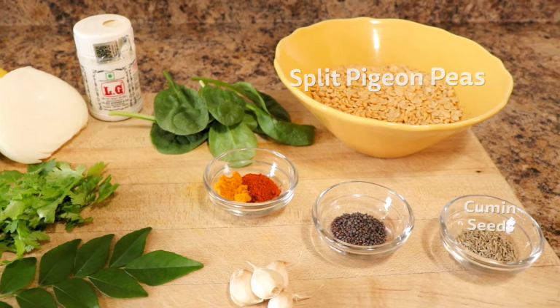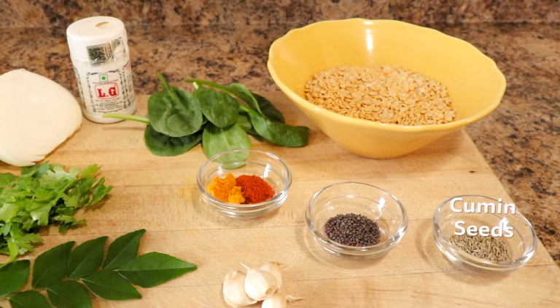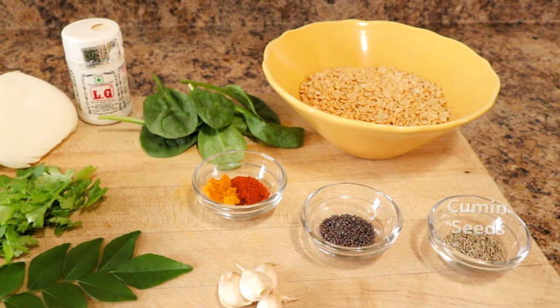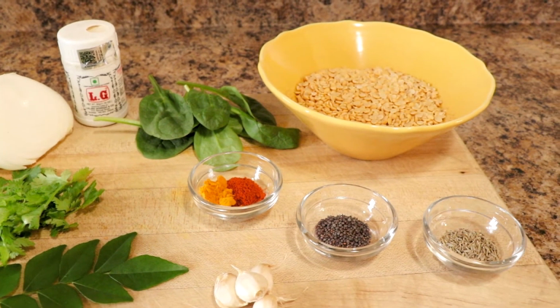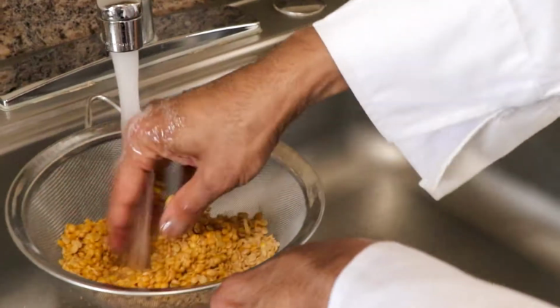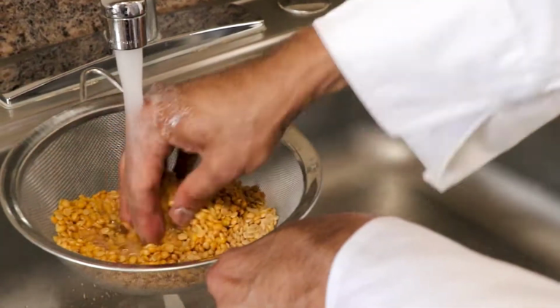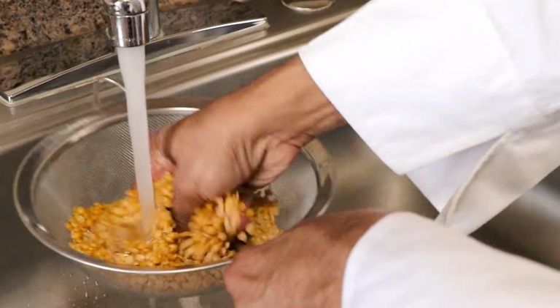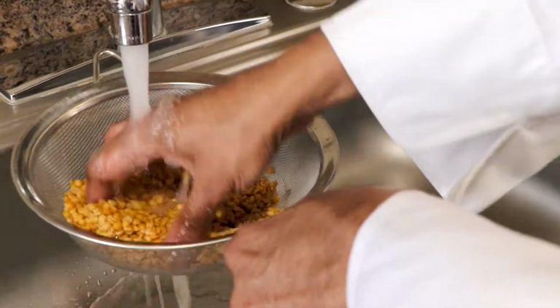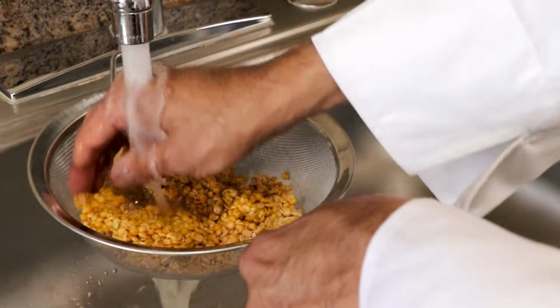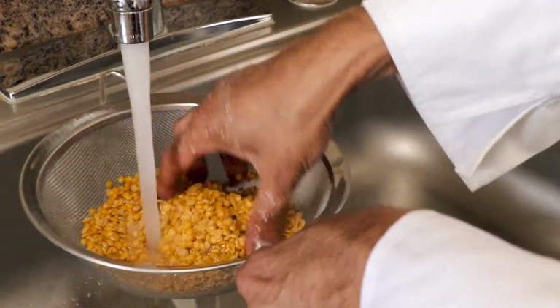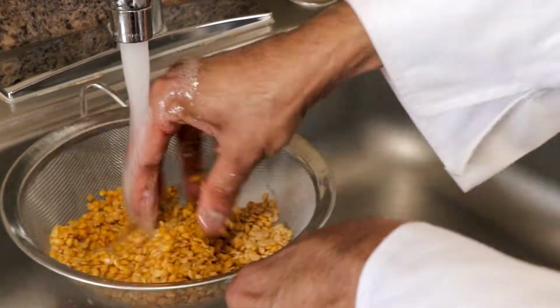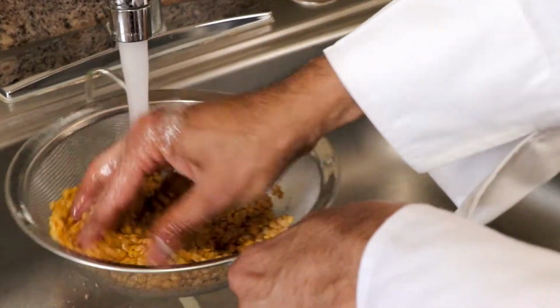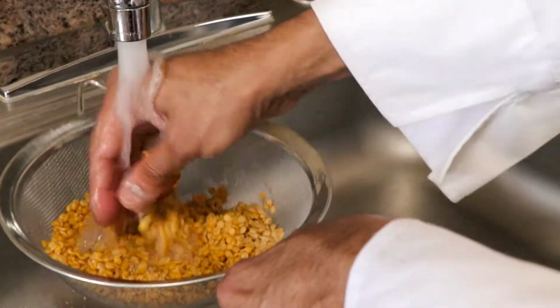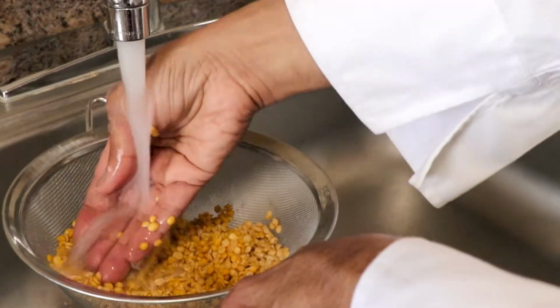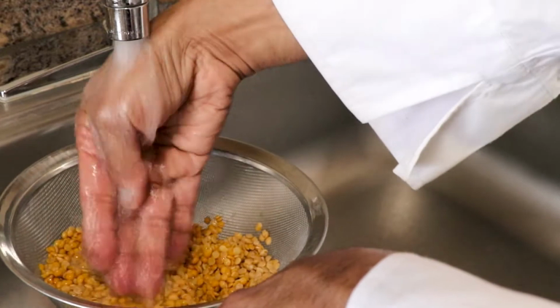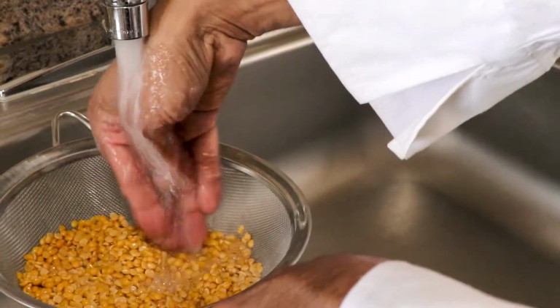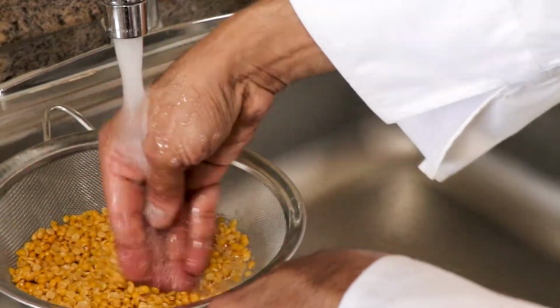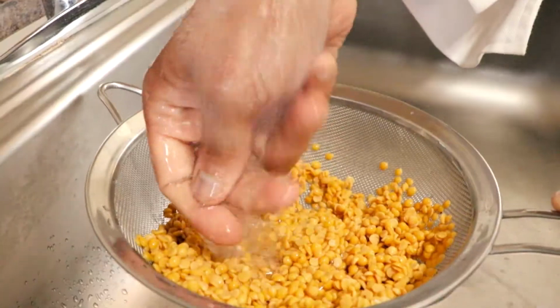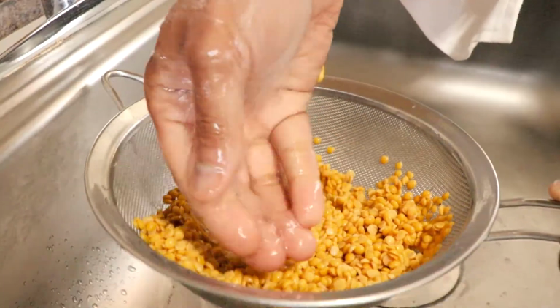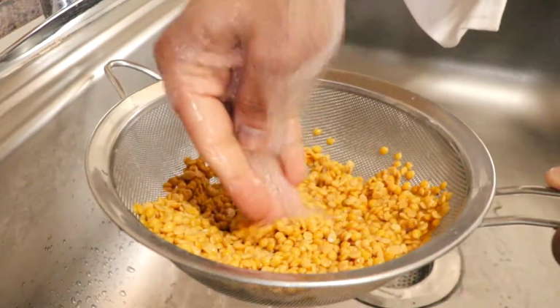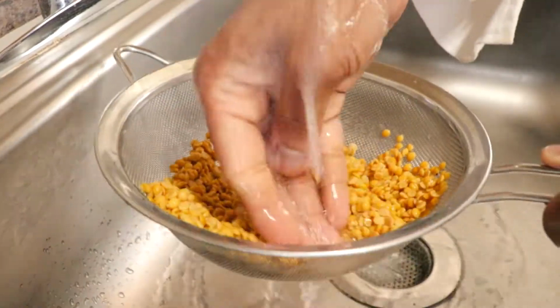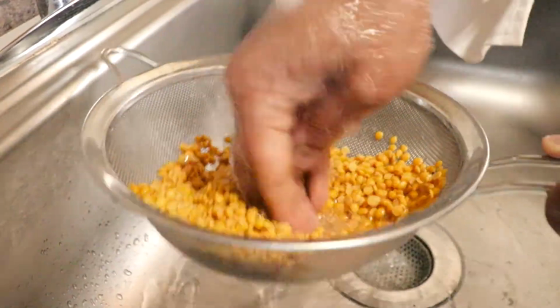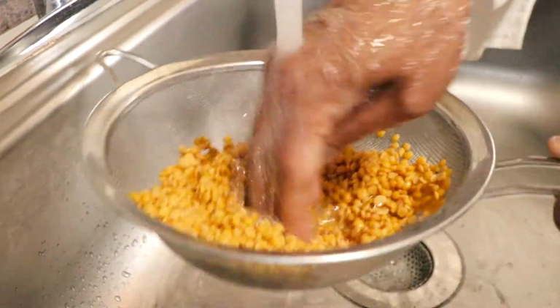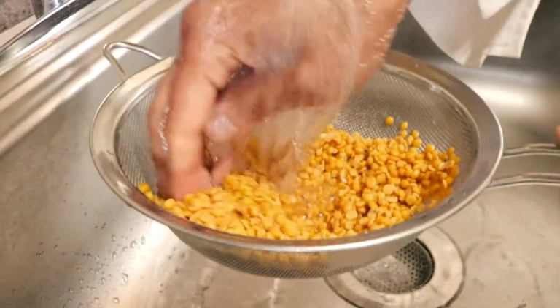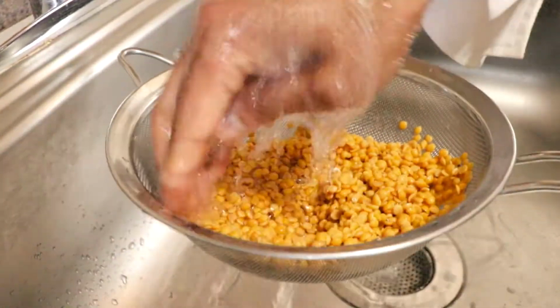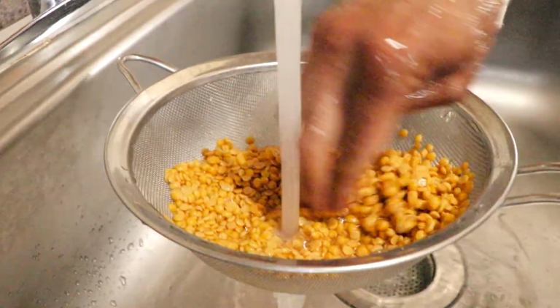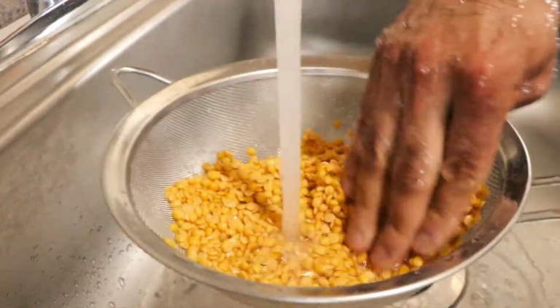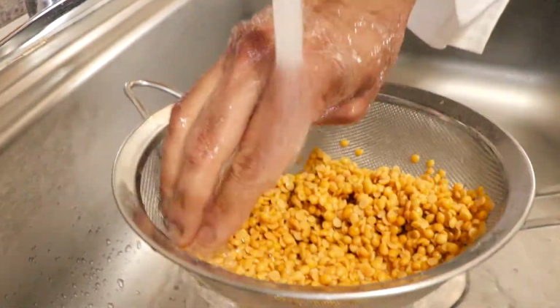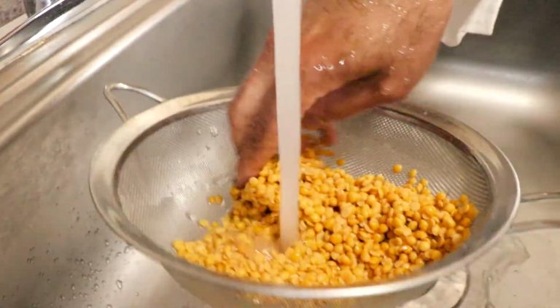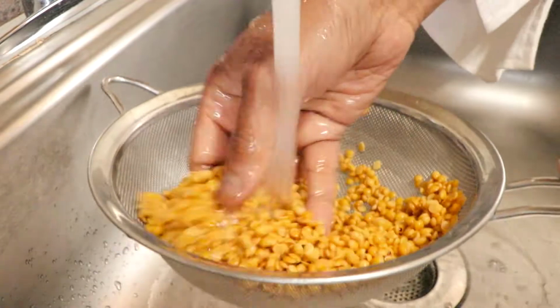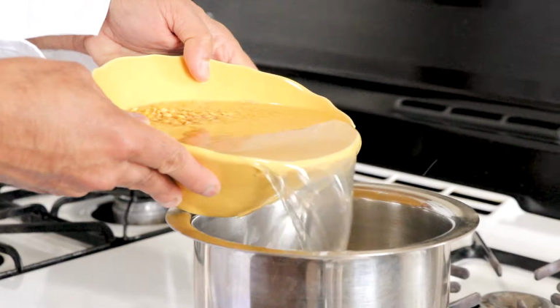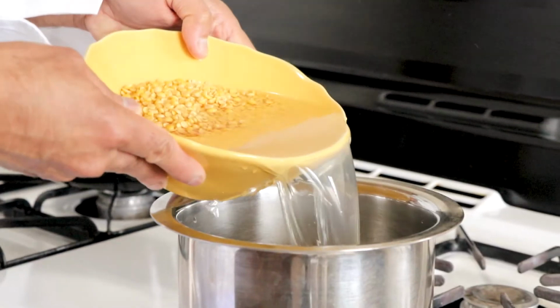For this recipe we're using split pigeon peas. These peas are used a lot in Indian cooking. If you can't find them, use French lentils. These peas take about 45 minutes to cook.